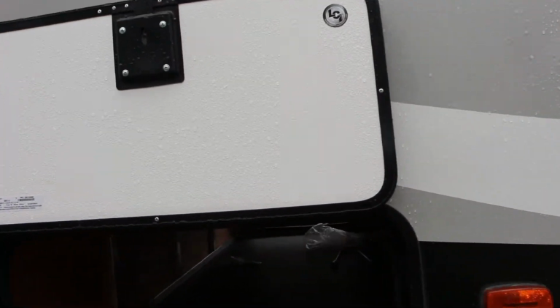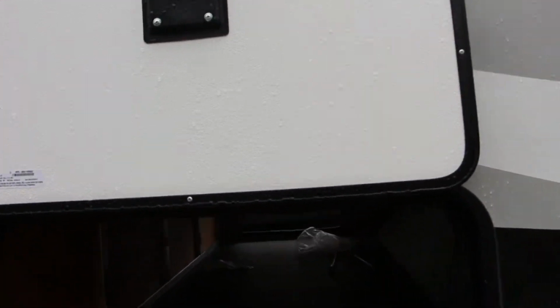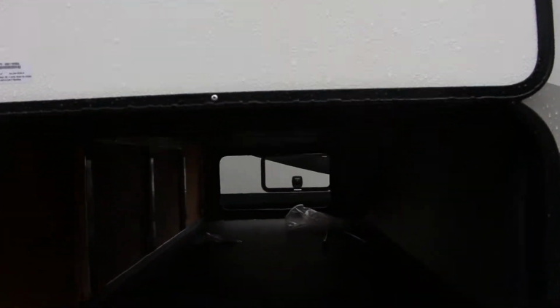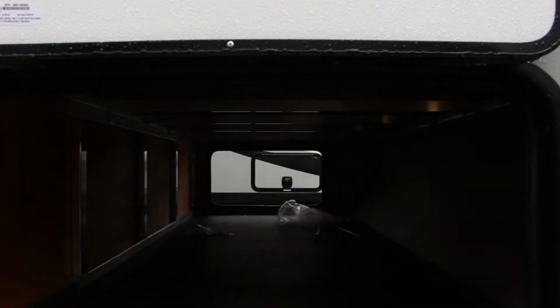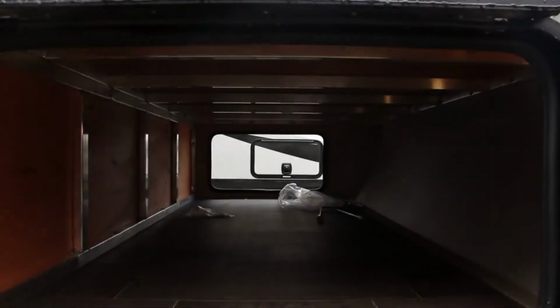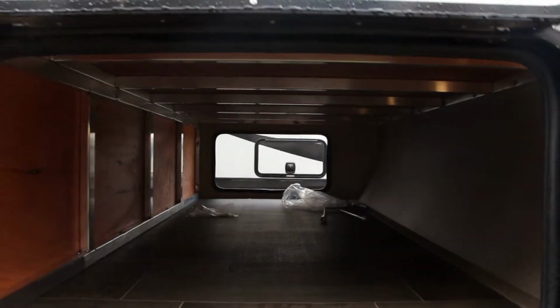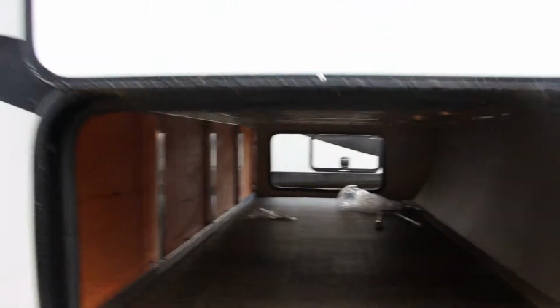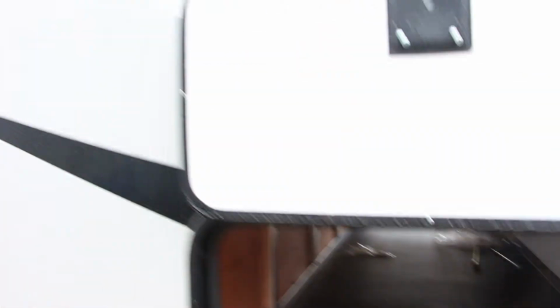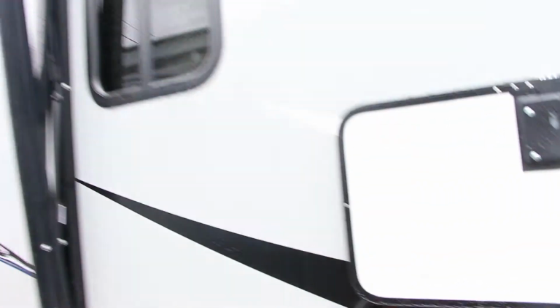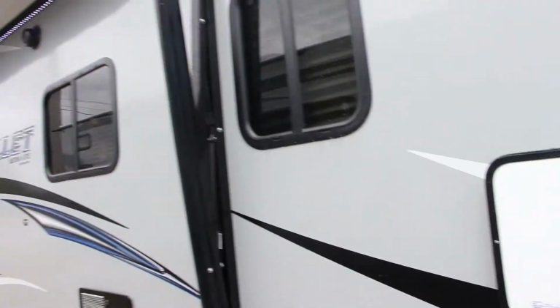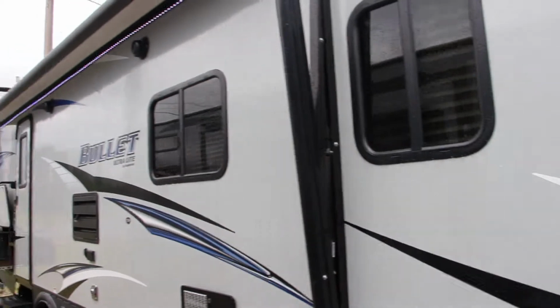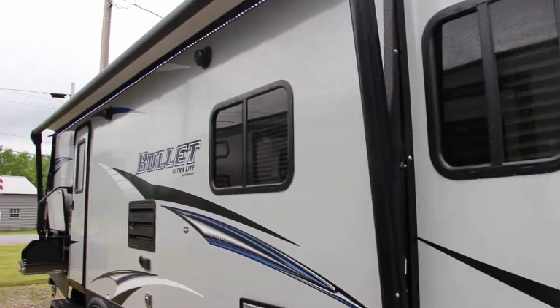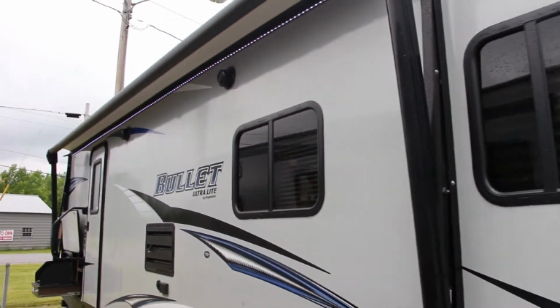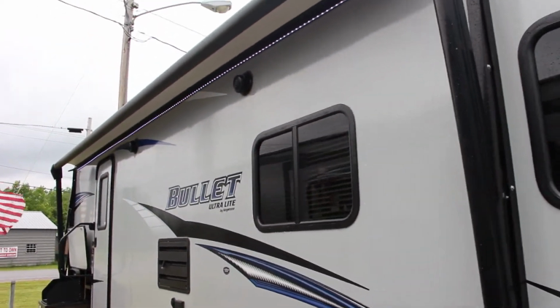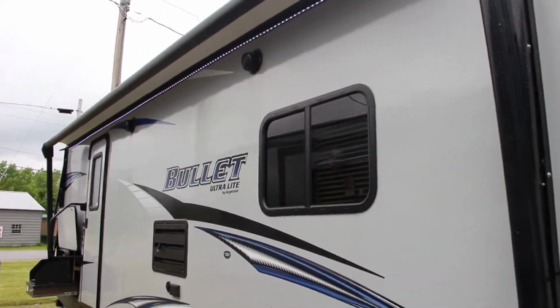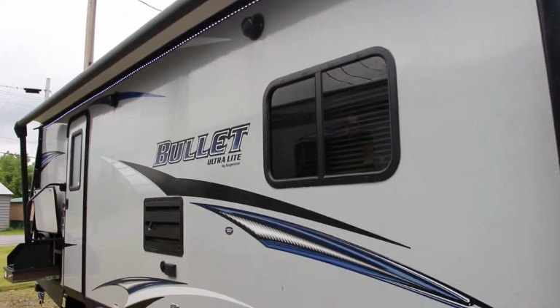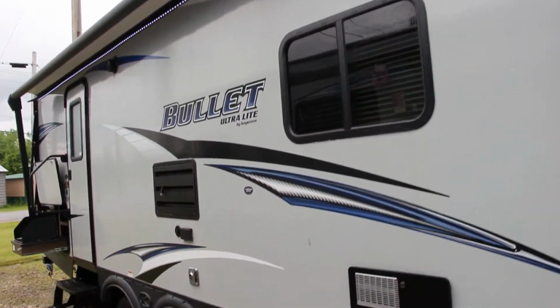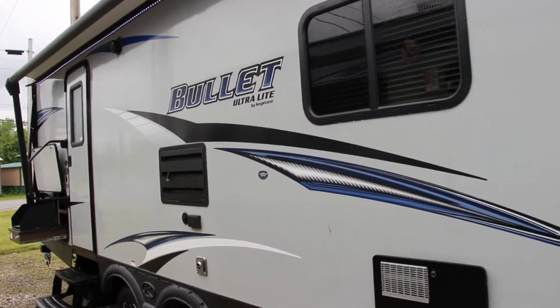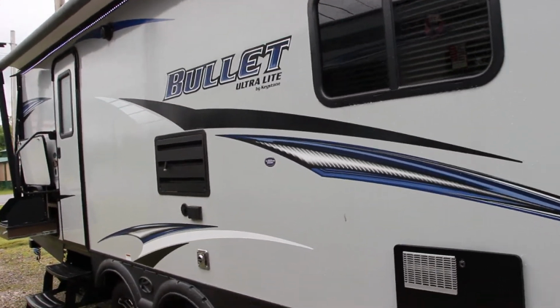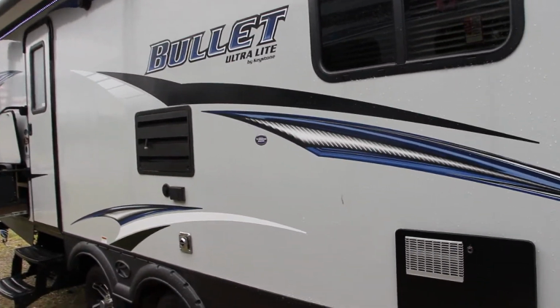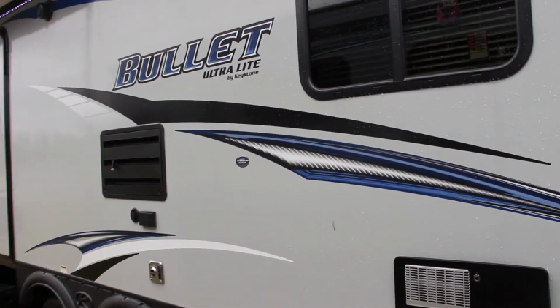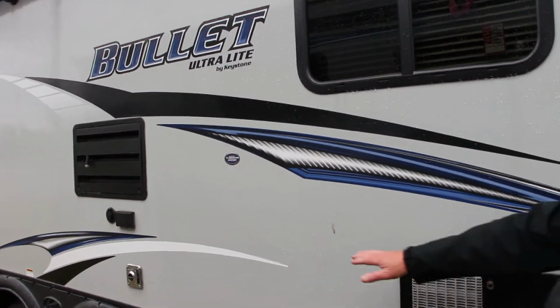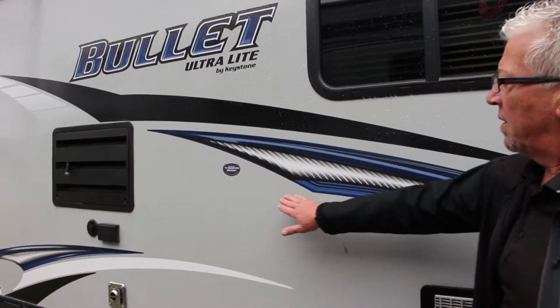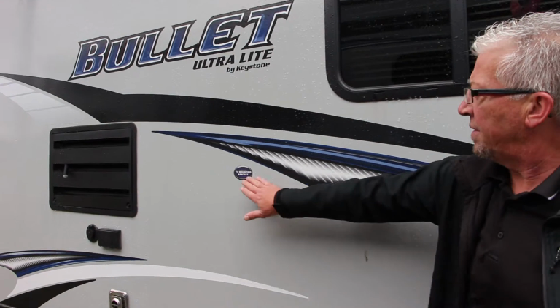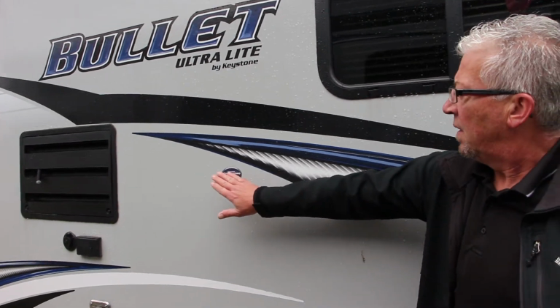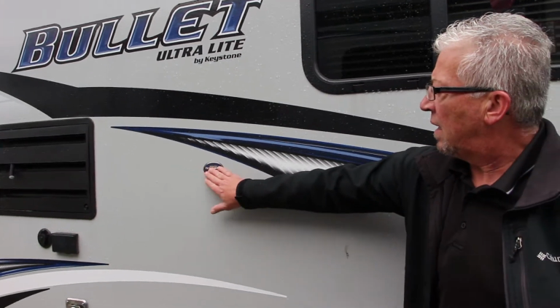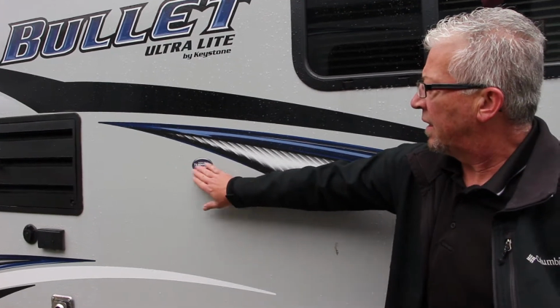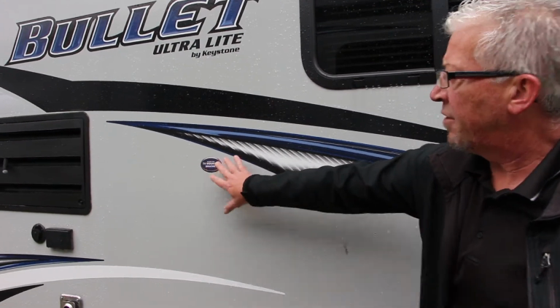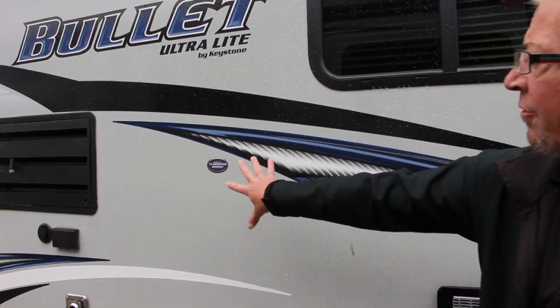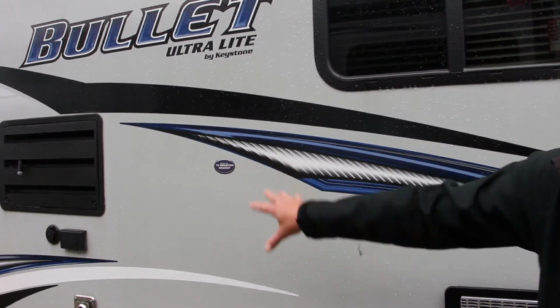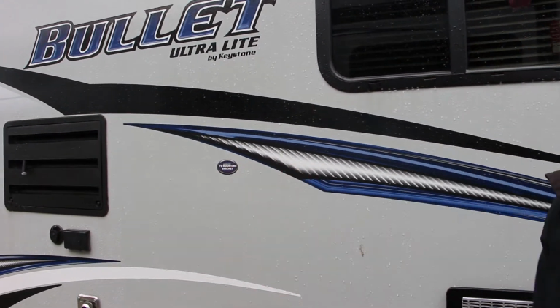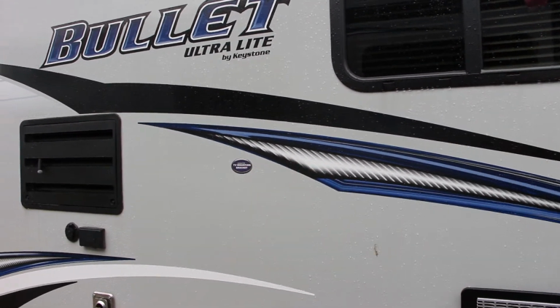Of course, we do have the full pass-through storage, power awning with LED lights, and outside speakers. They even provide you with a place to get into the backer there so you can mount a TV bracket.